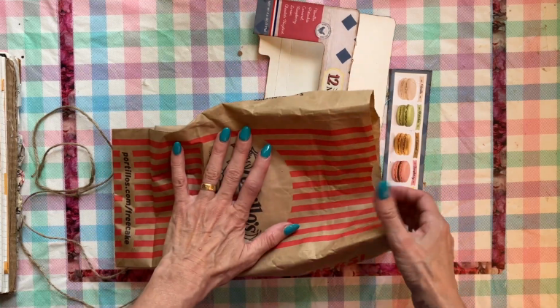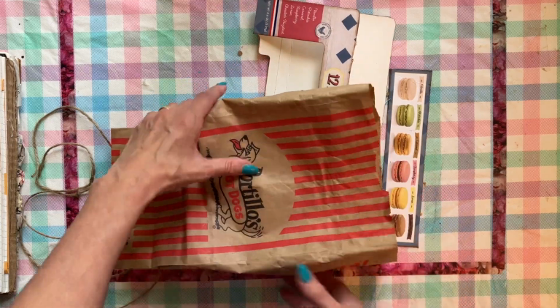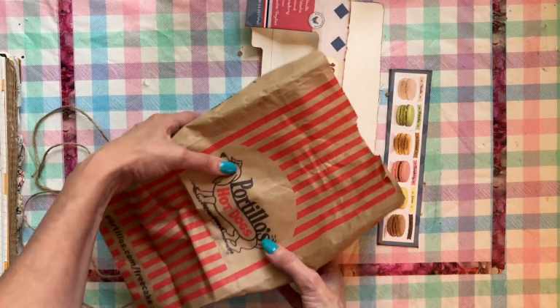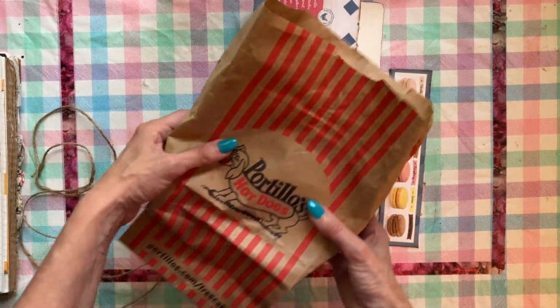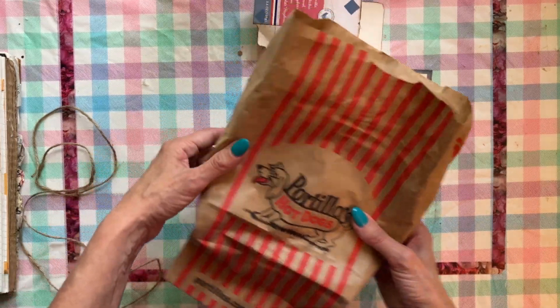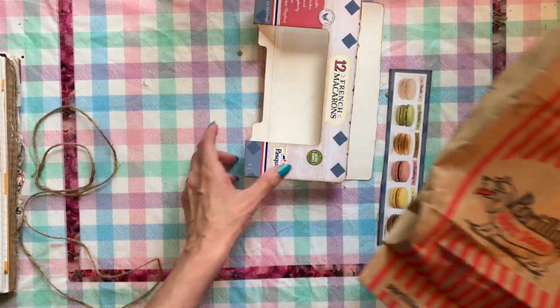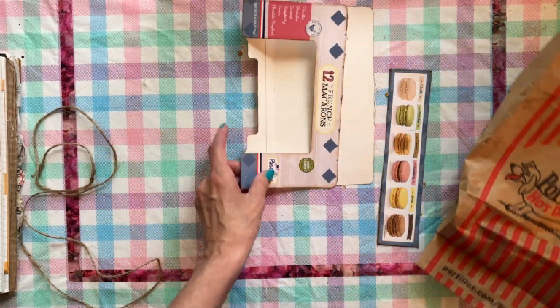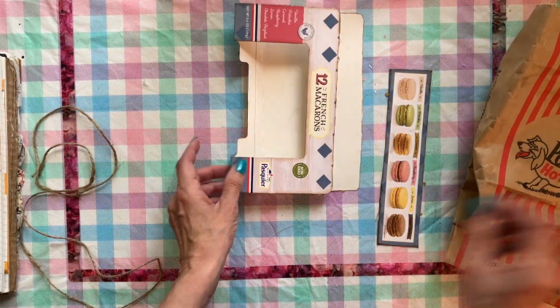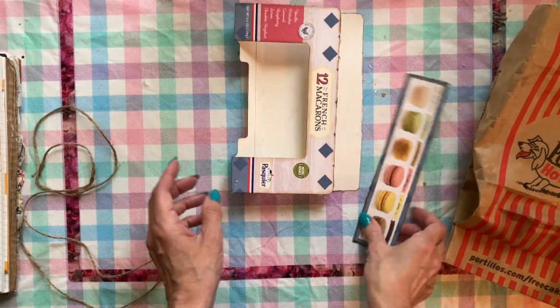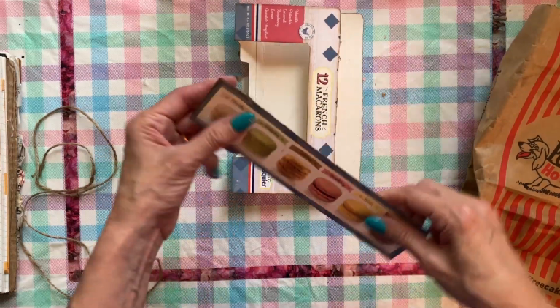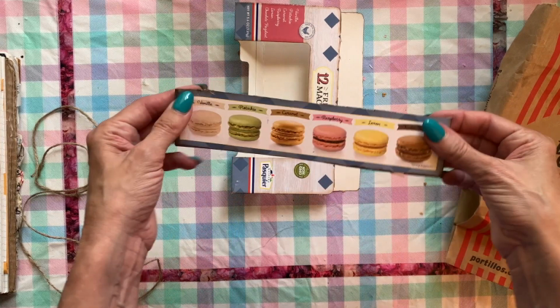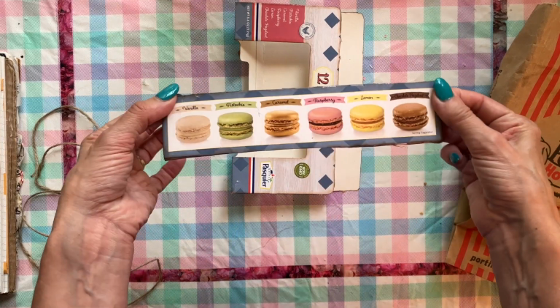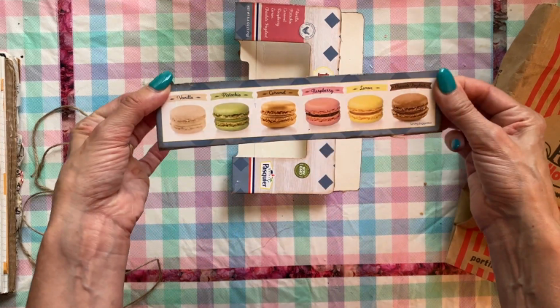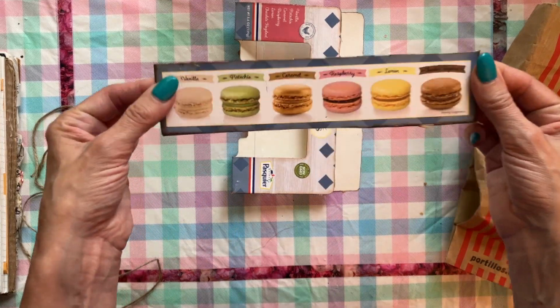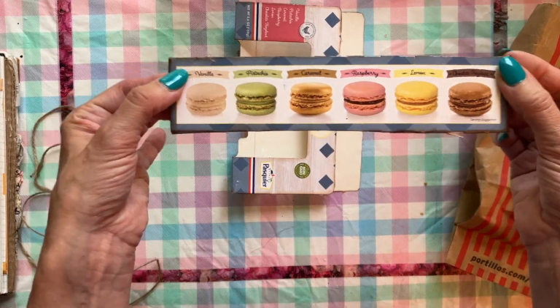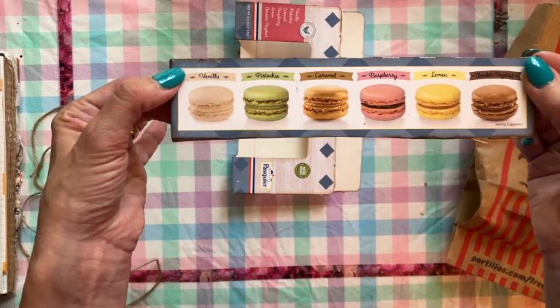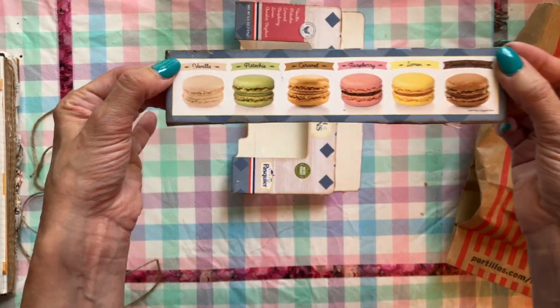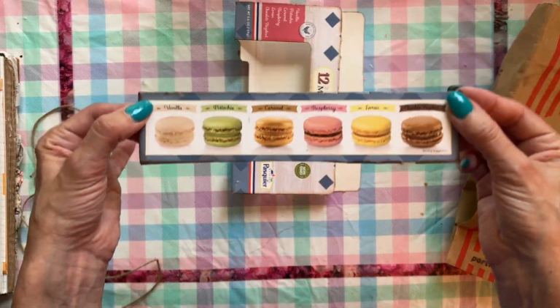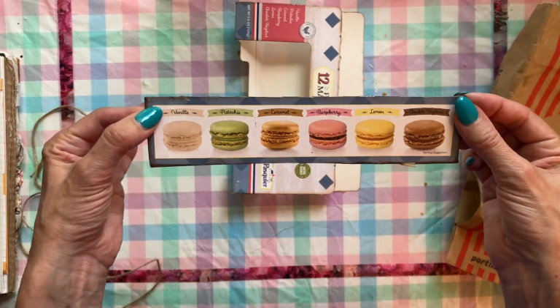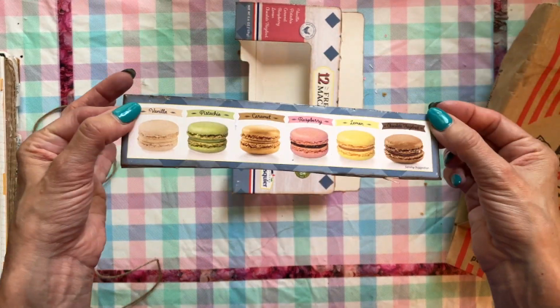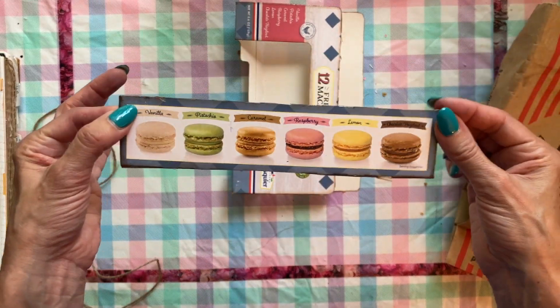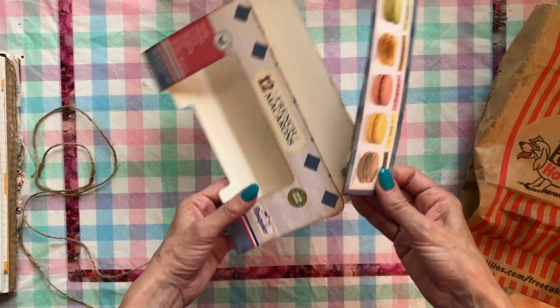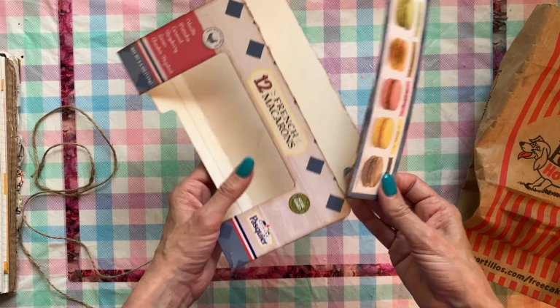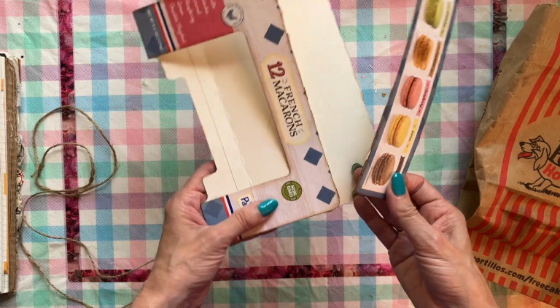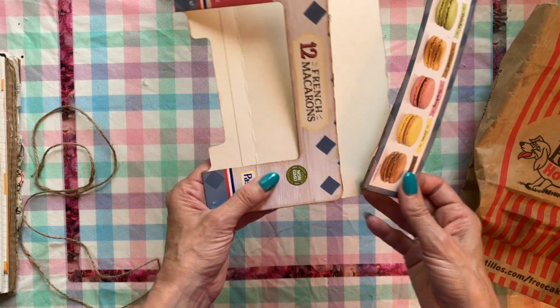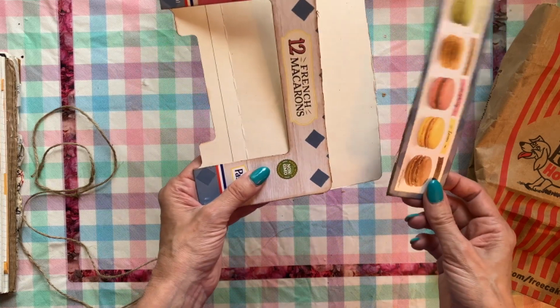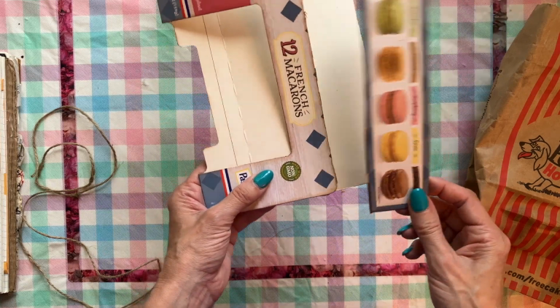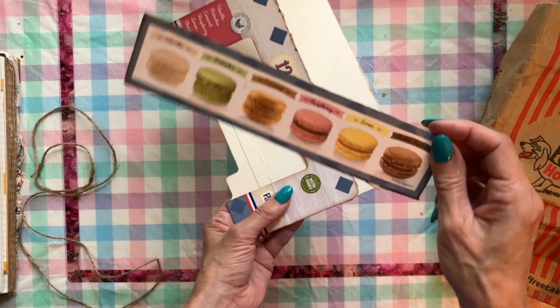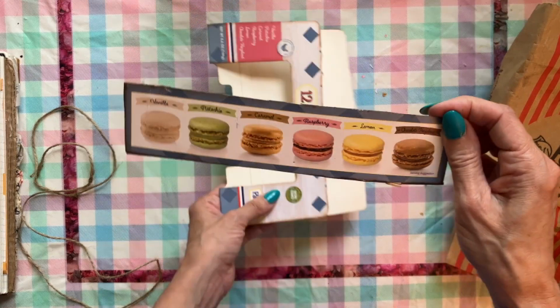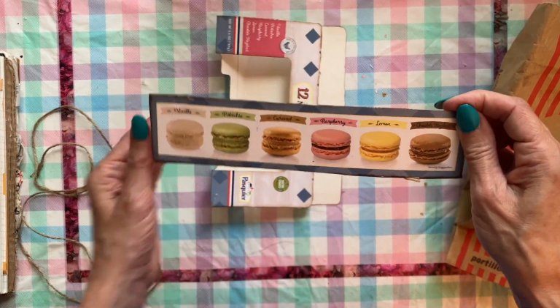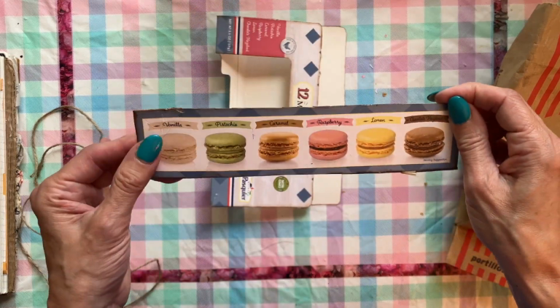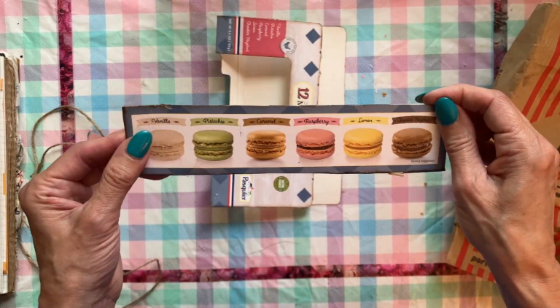These are some of the materials that I have. This also came from the box of cookies — these are the delicious macarons I ate. My husband is not a fan of macarons, so I'm able to eat the whole box myself.